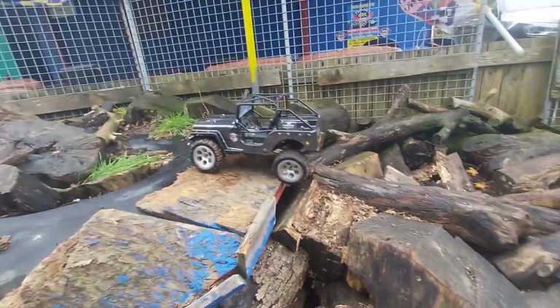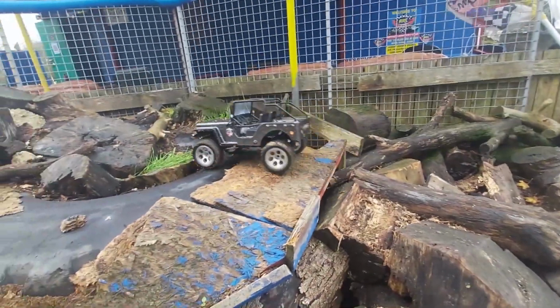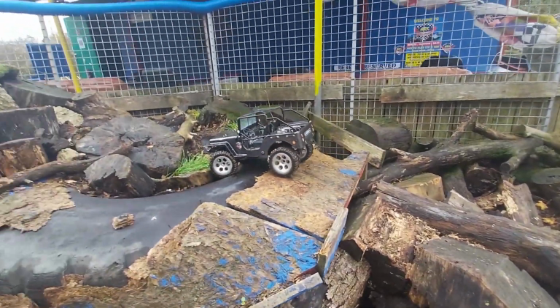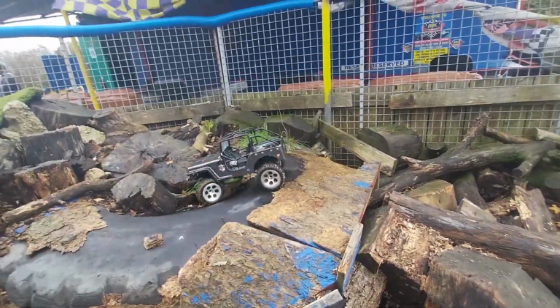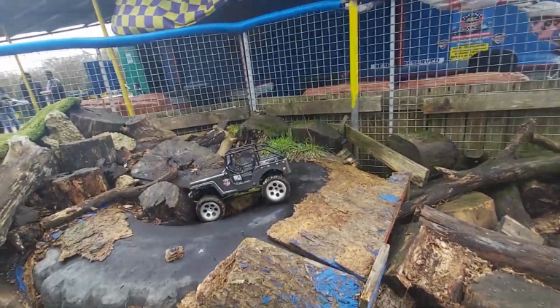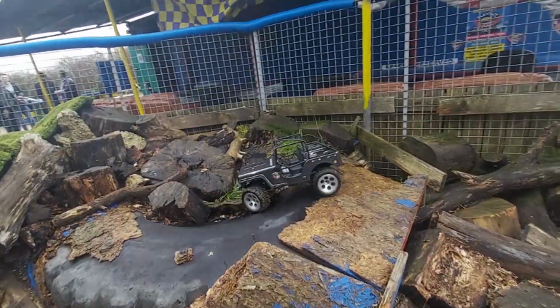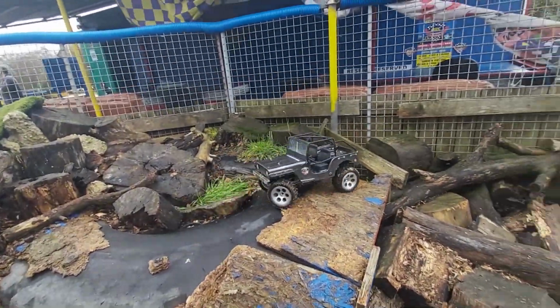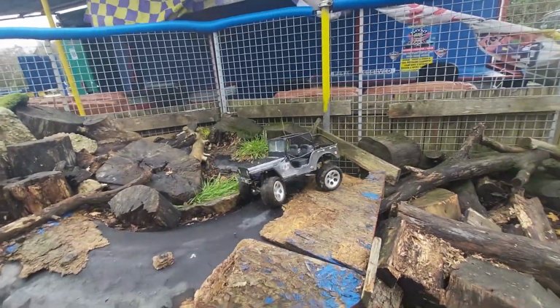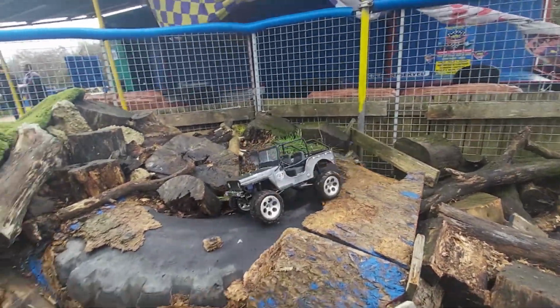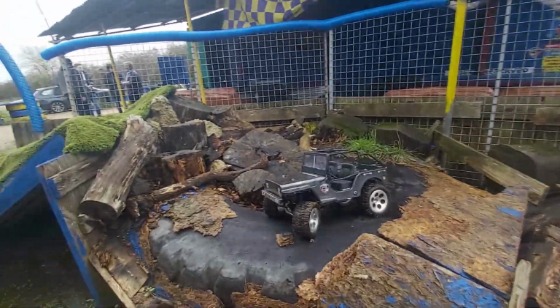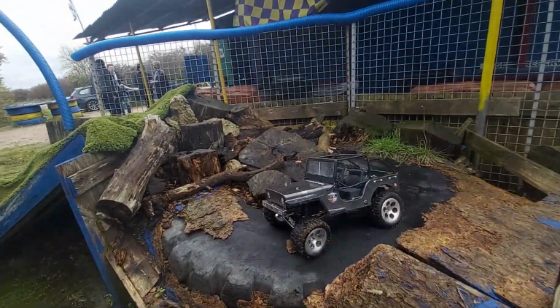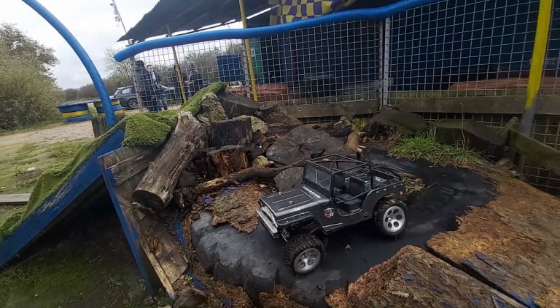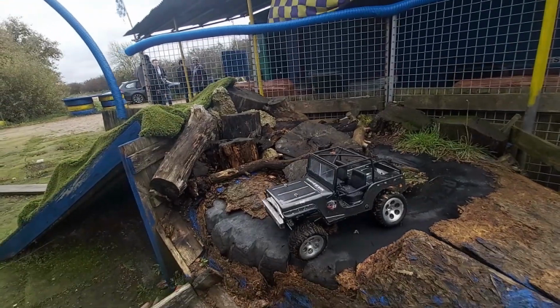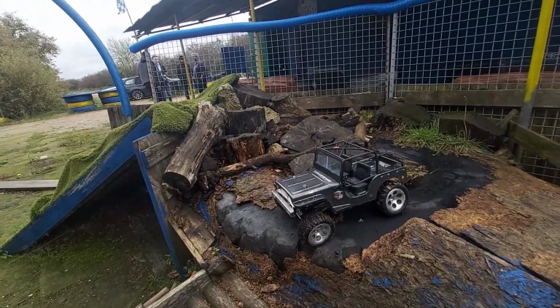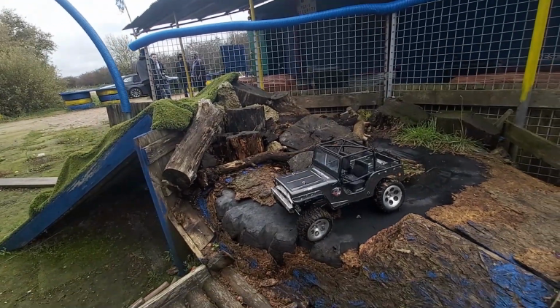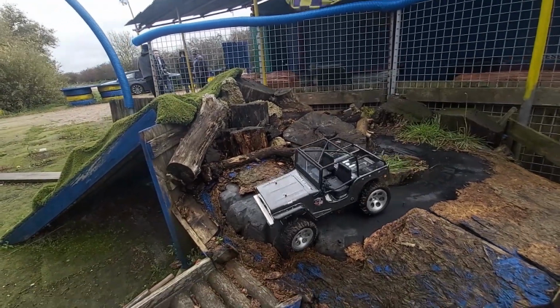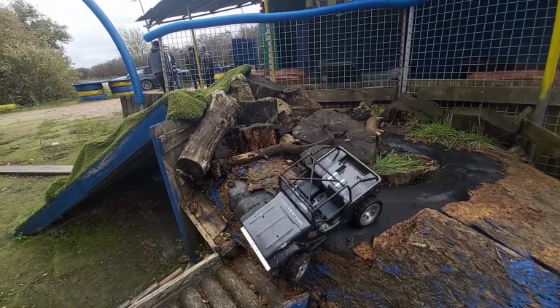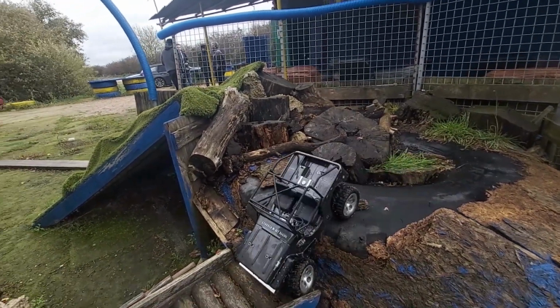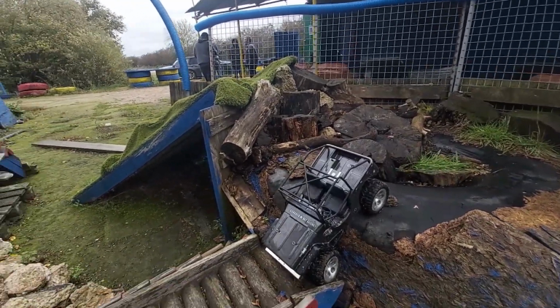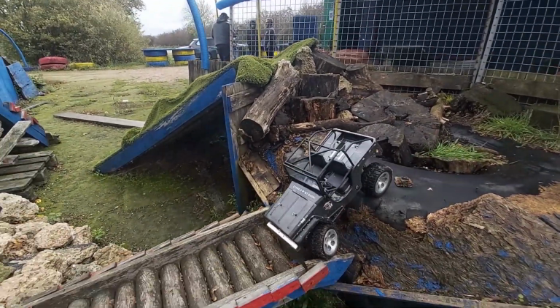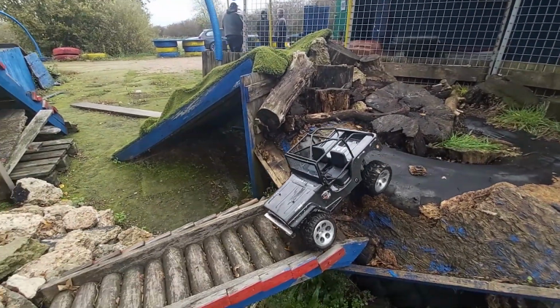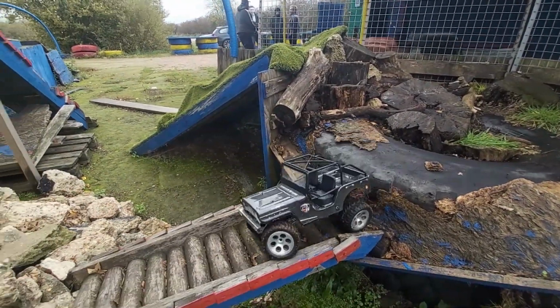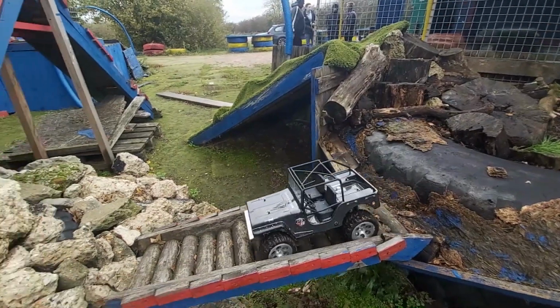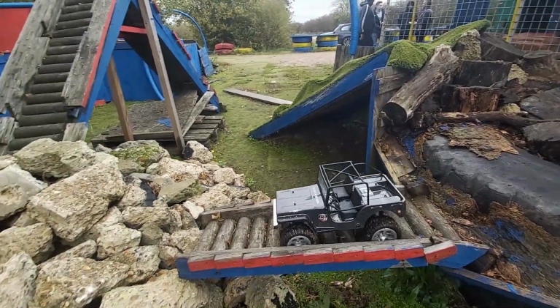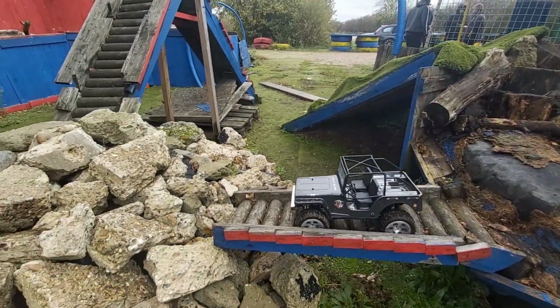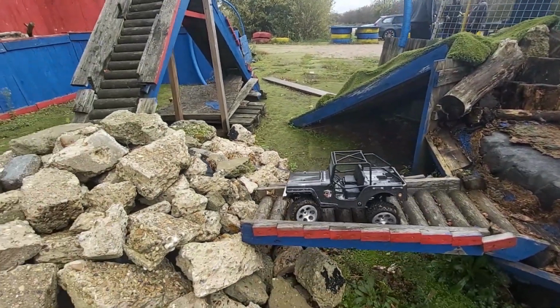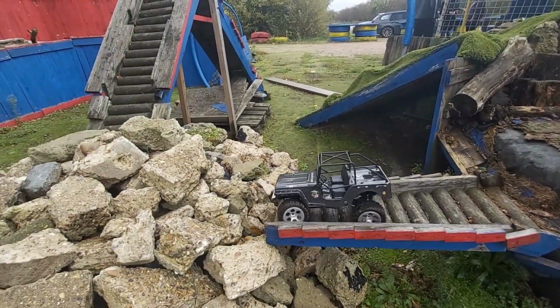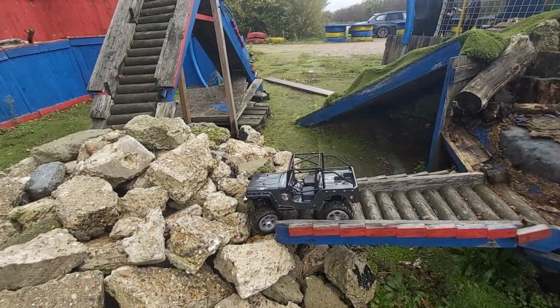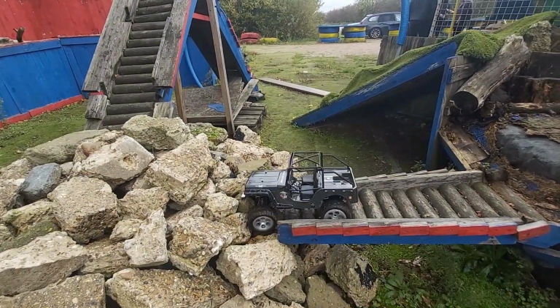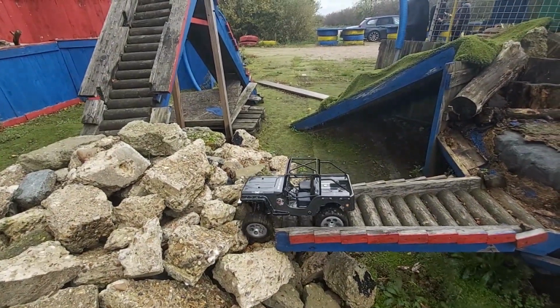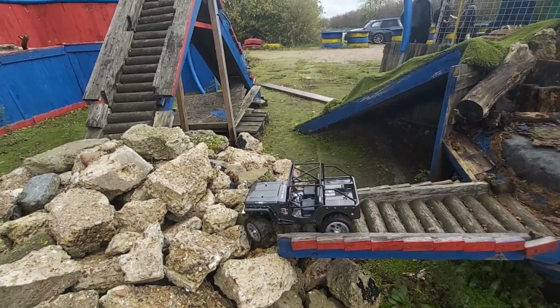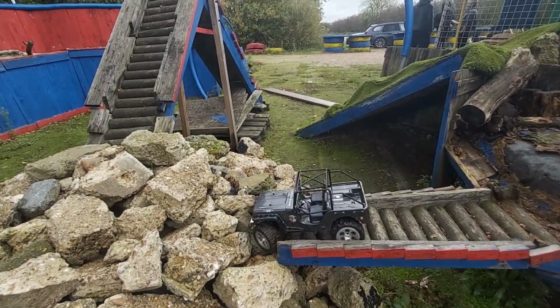There we go, we did it. This has definitely made a difference to the working of this car. The centre of gravity is now a lot lower and these tyres are doing well.